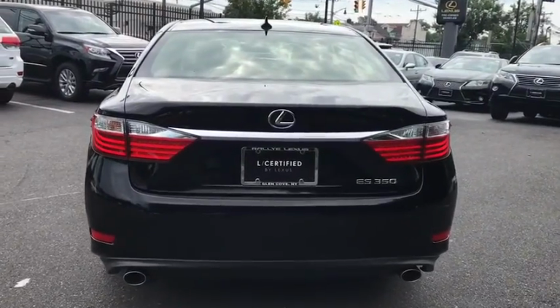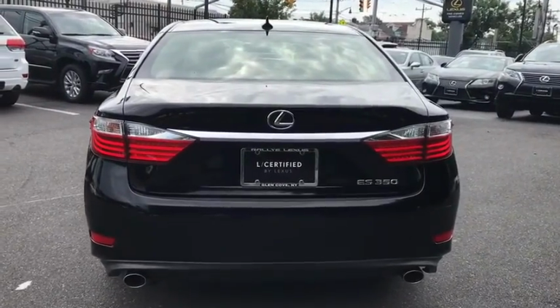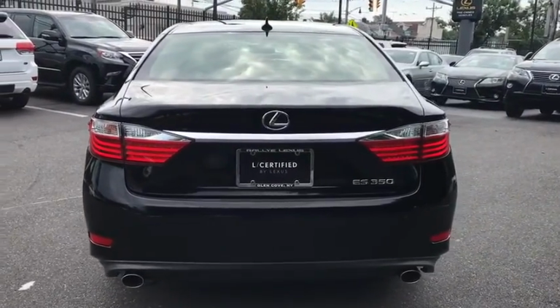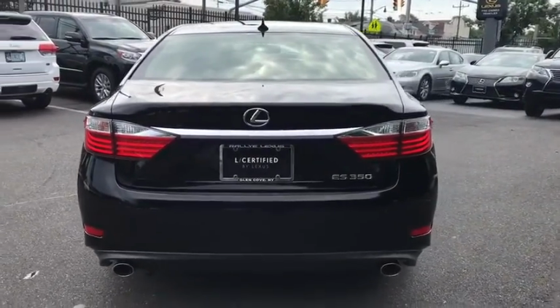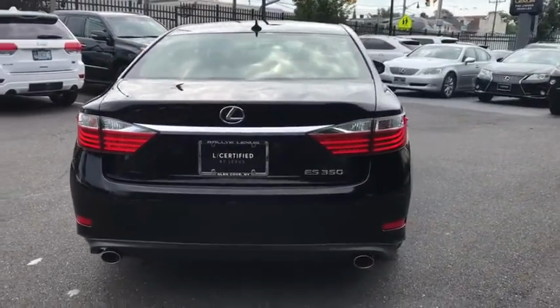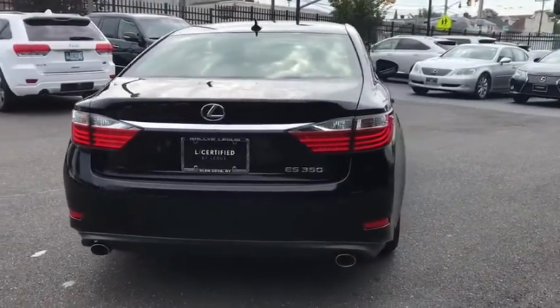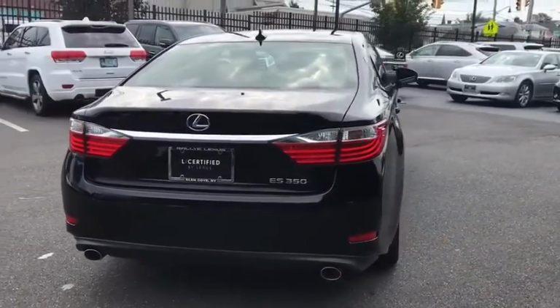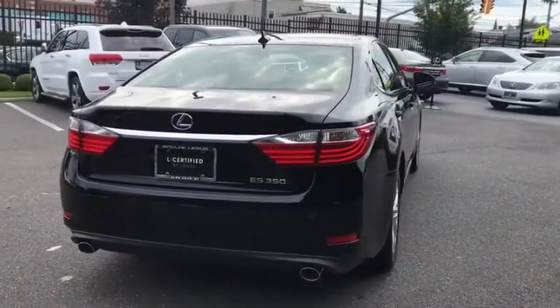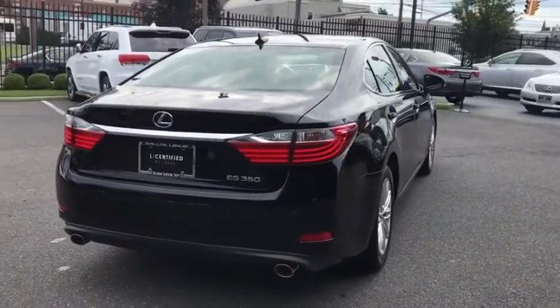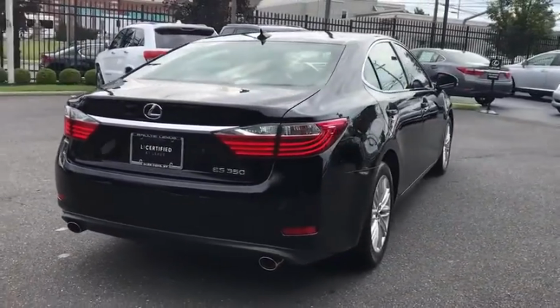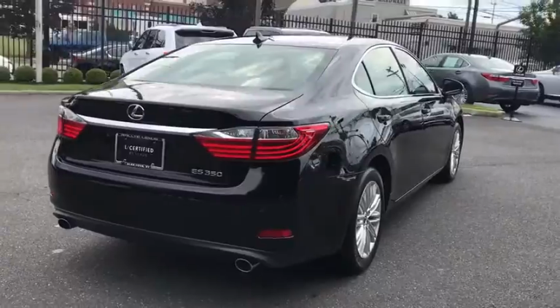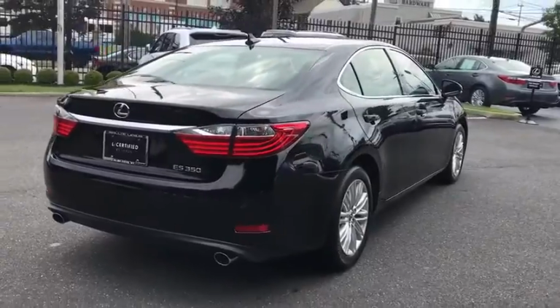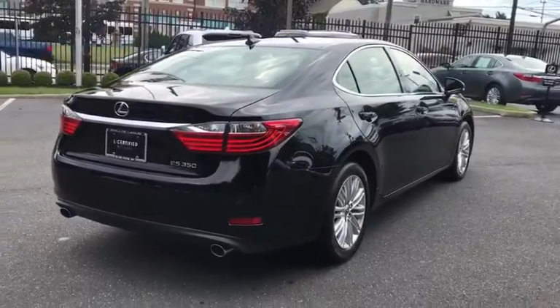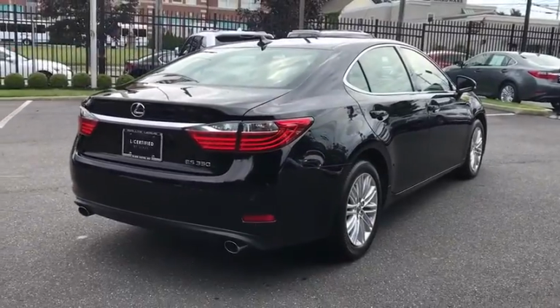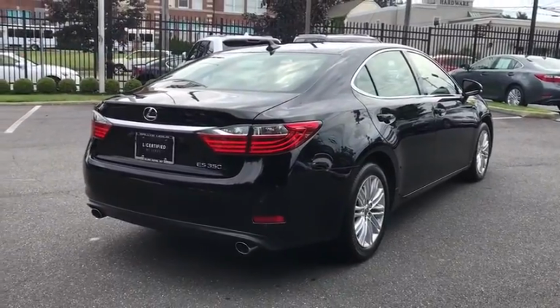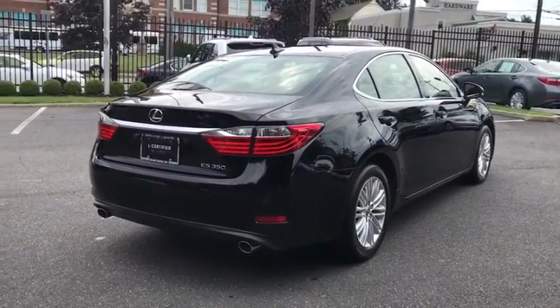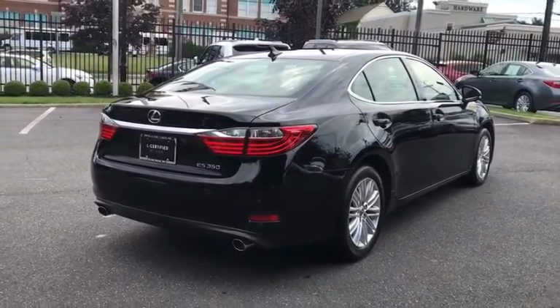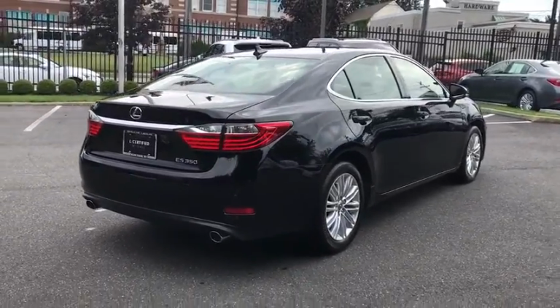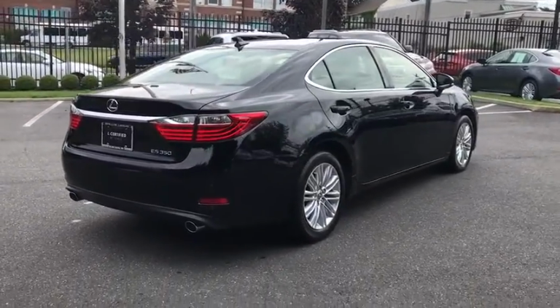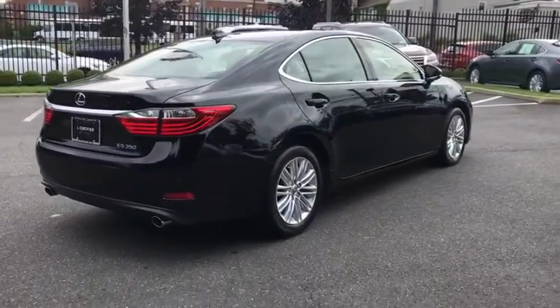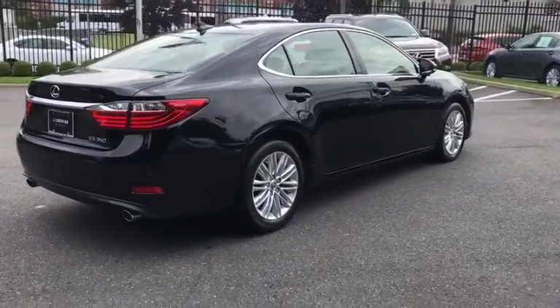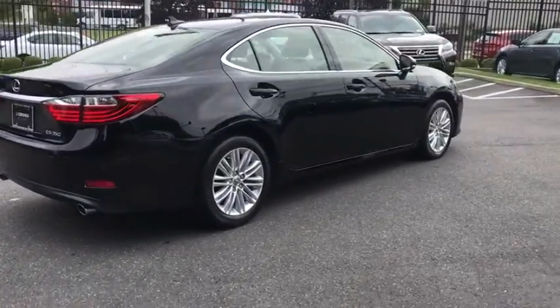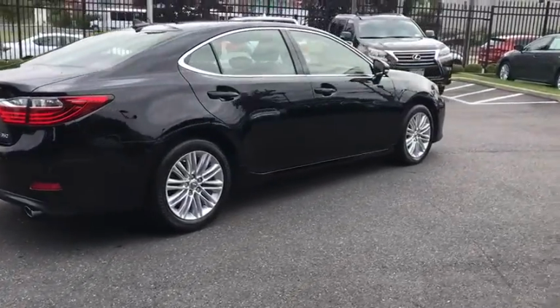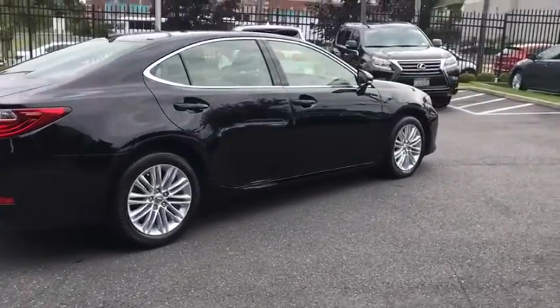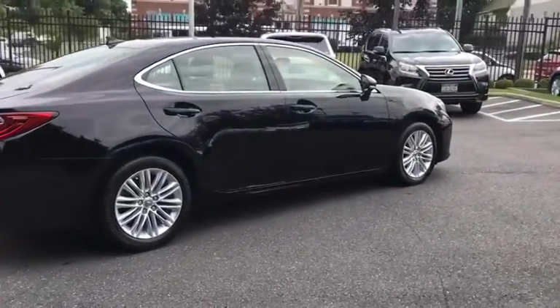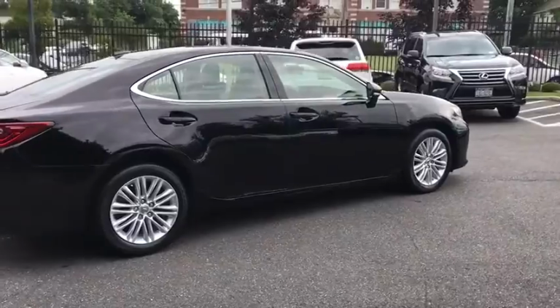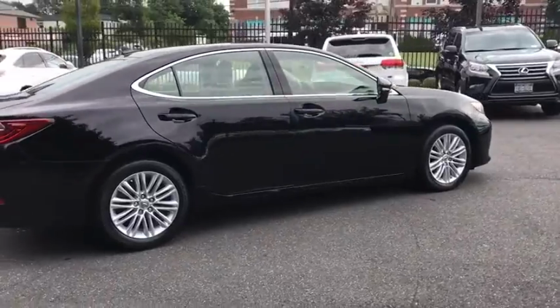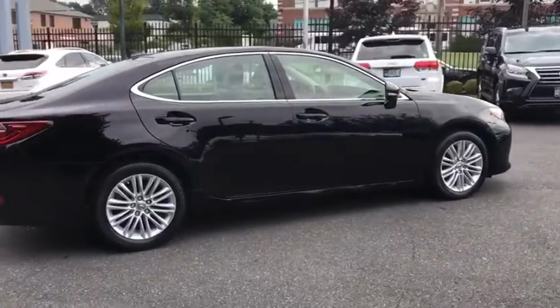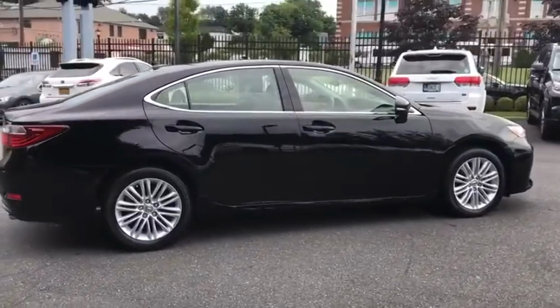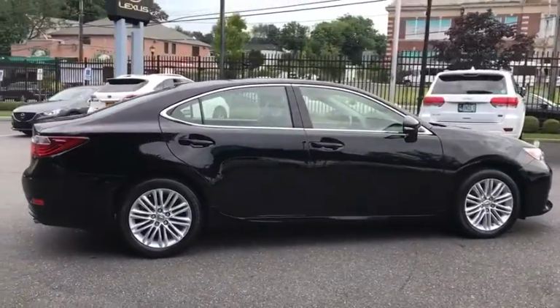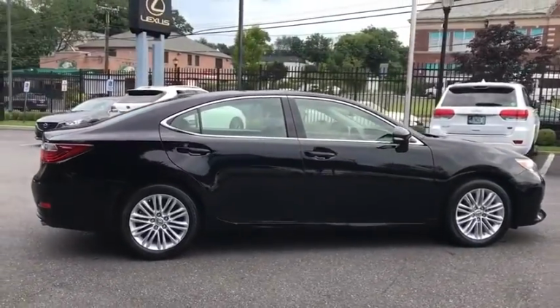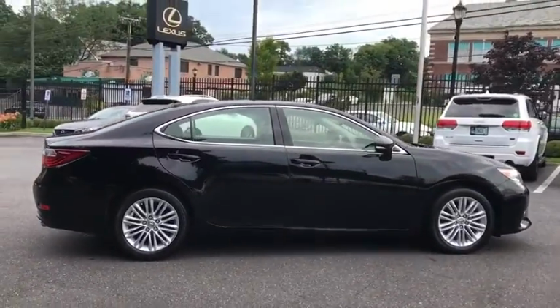Security system, power windows, compass, trip computer, CD player, rear window defroster, electronic stability control, remote keyless entry, power moonroof, panic alarm.